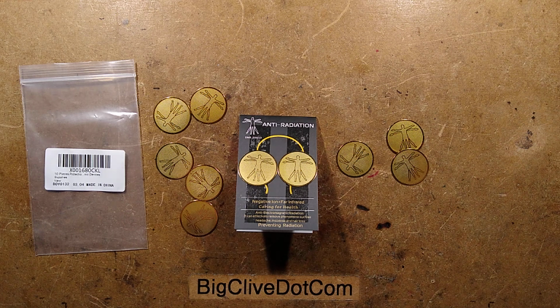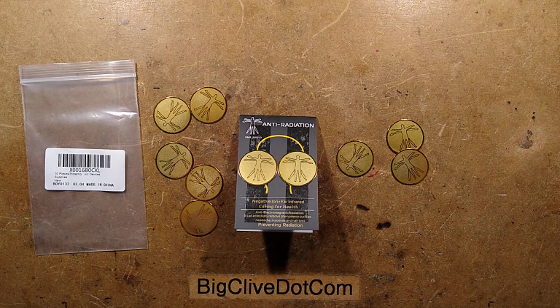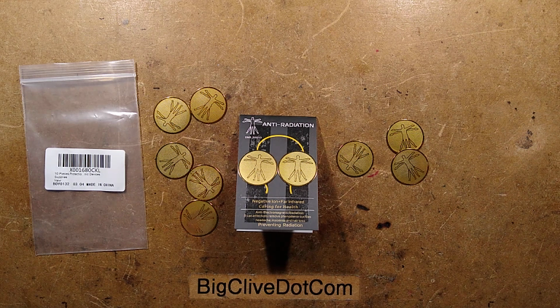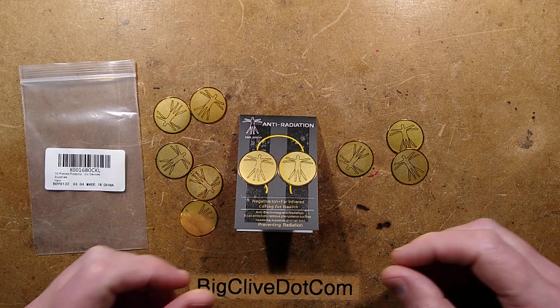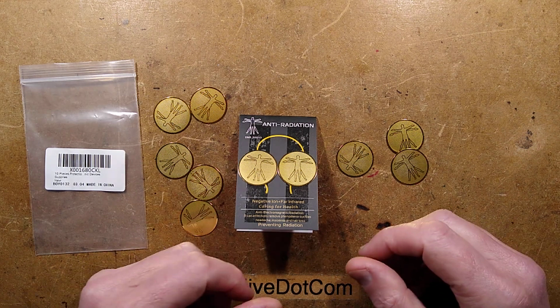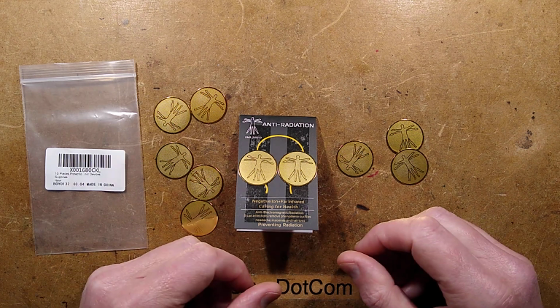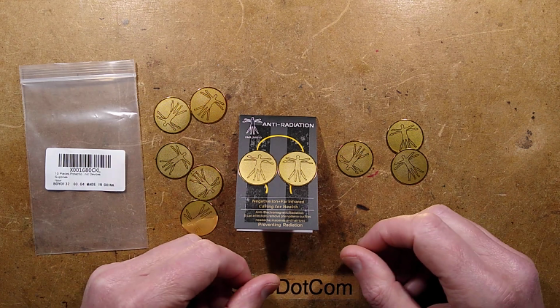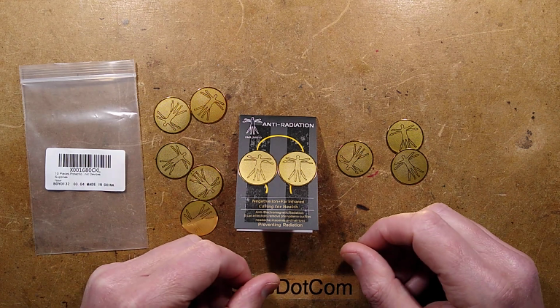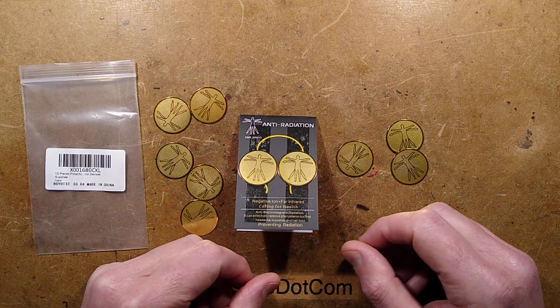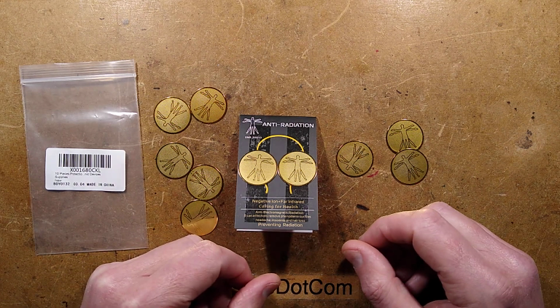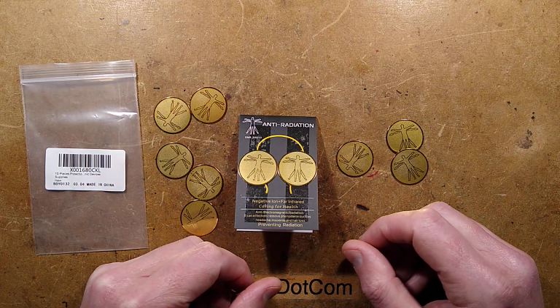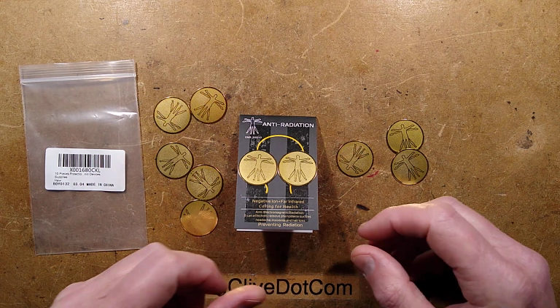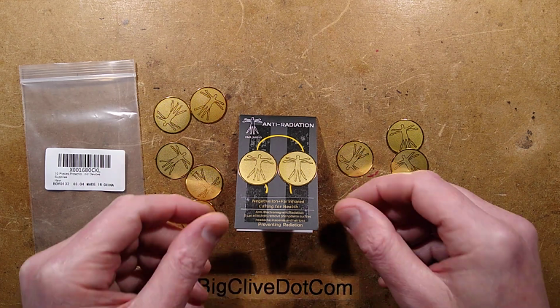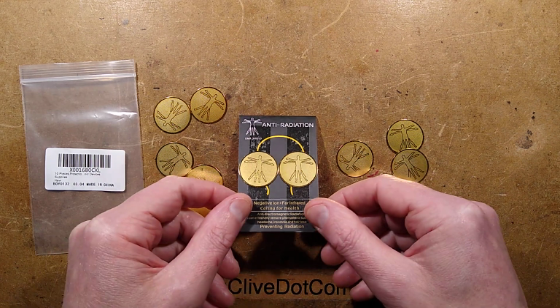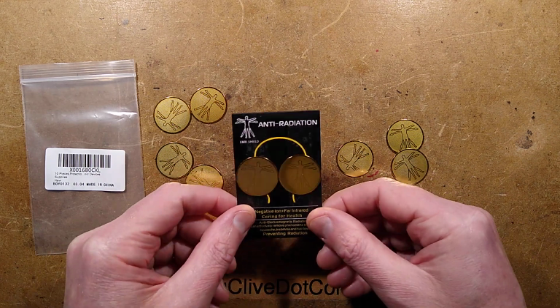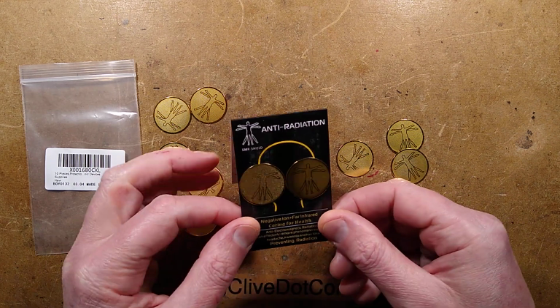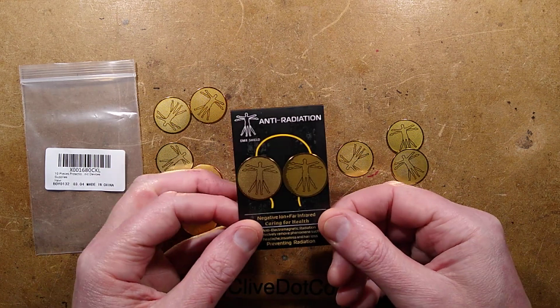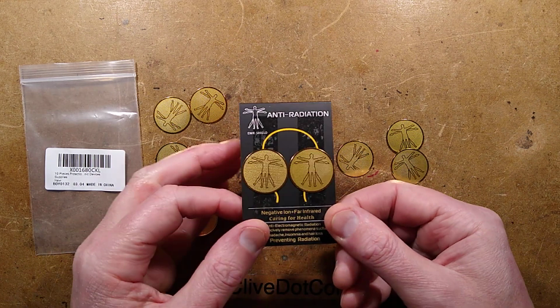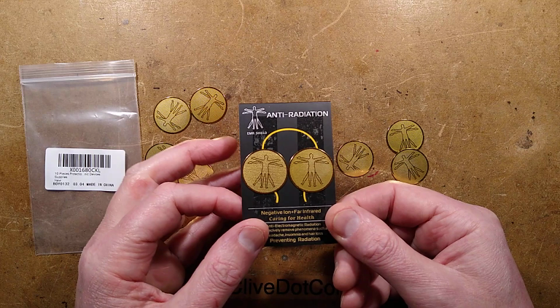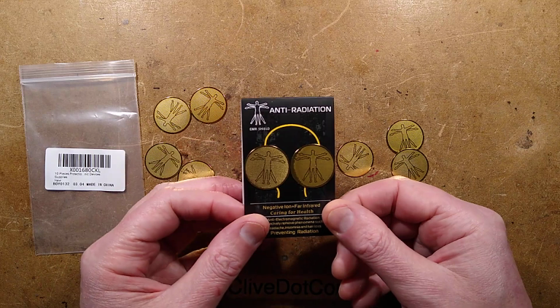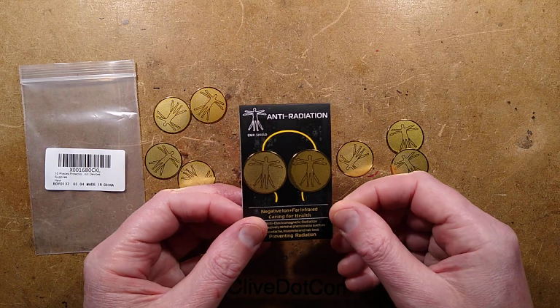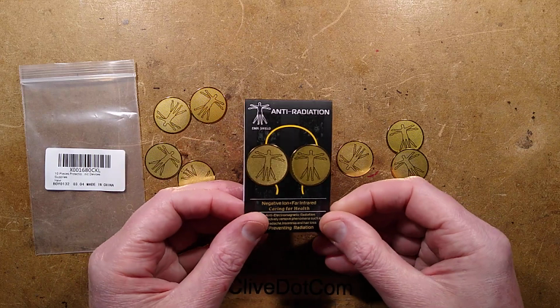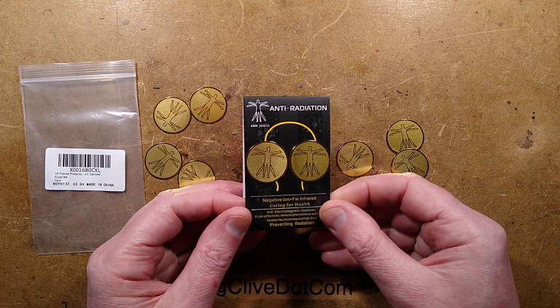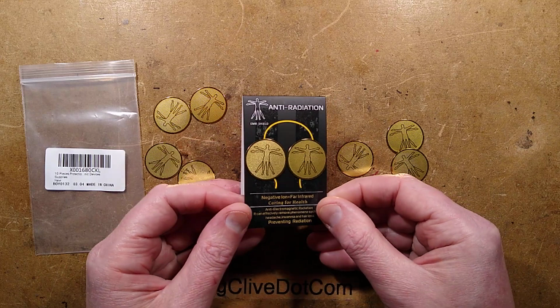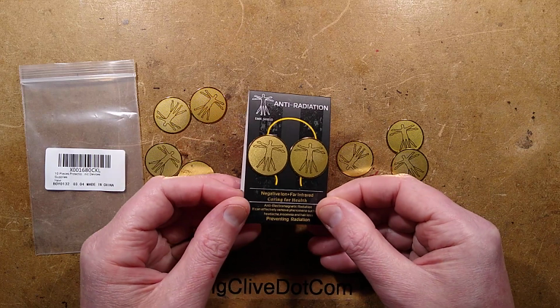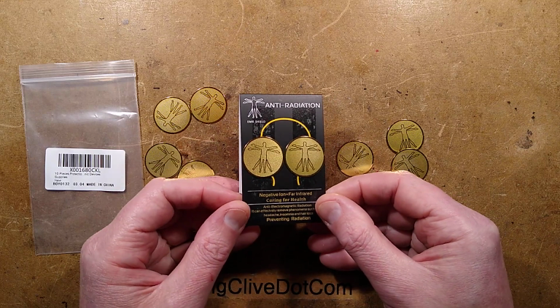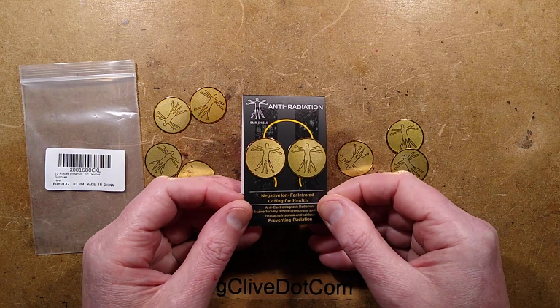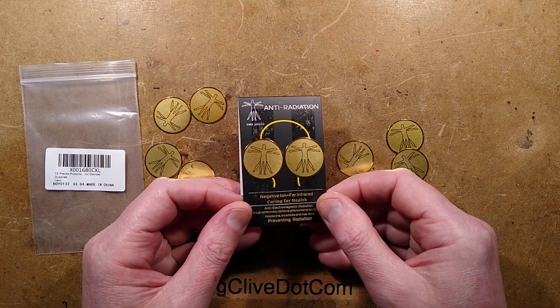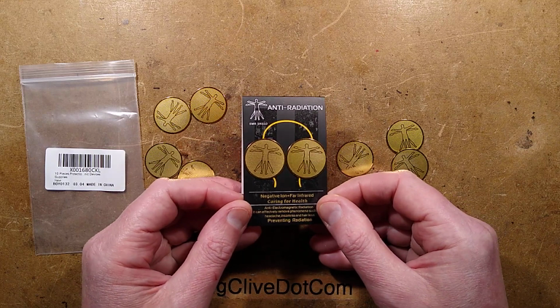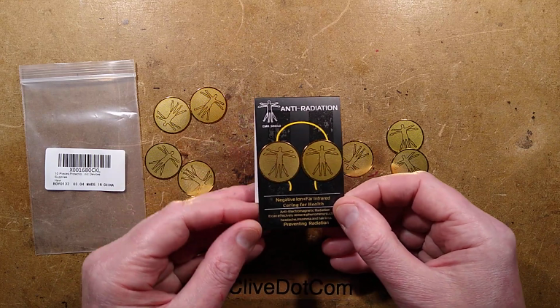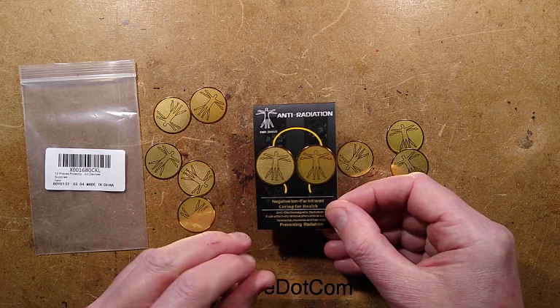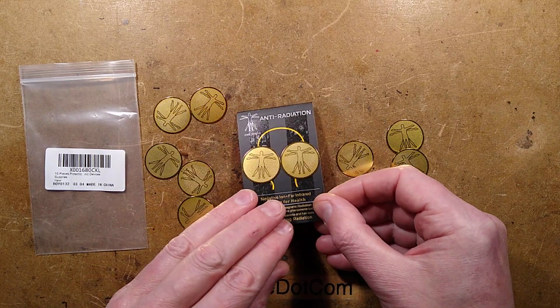We revisit this old subject again. I'd like to thank James for sending me some of these lovely anti-radiation stickers from Amazon, who are still selling them.